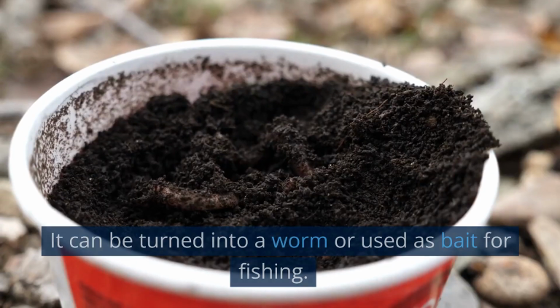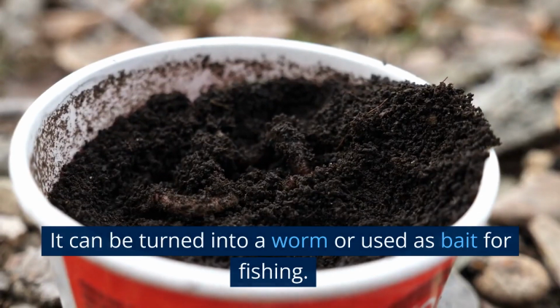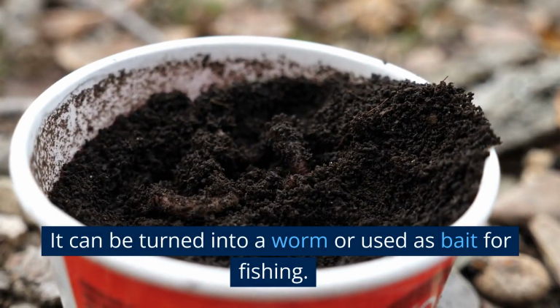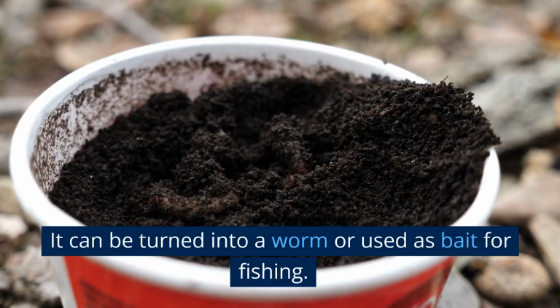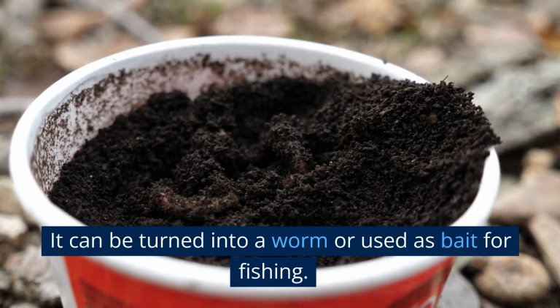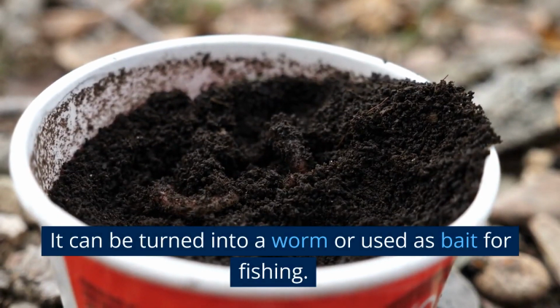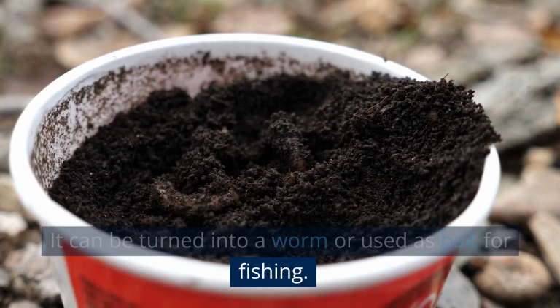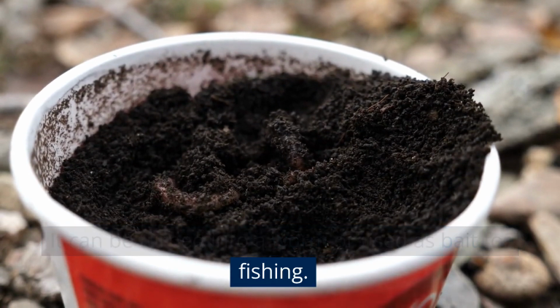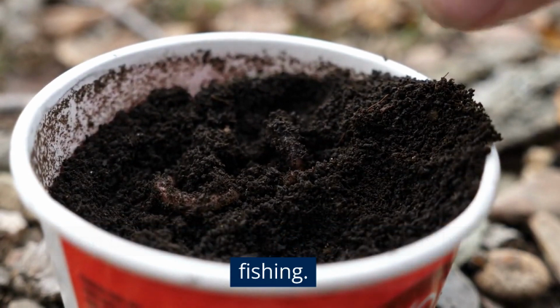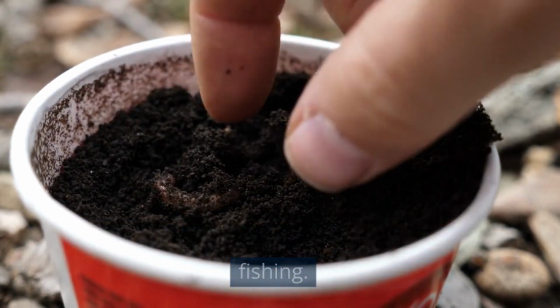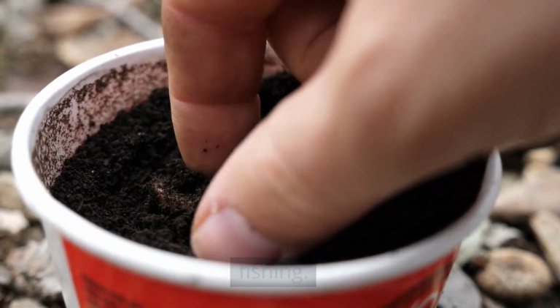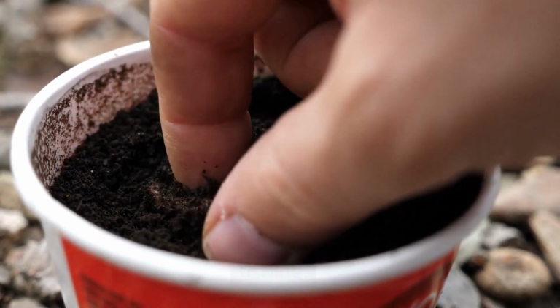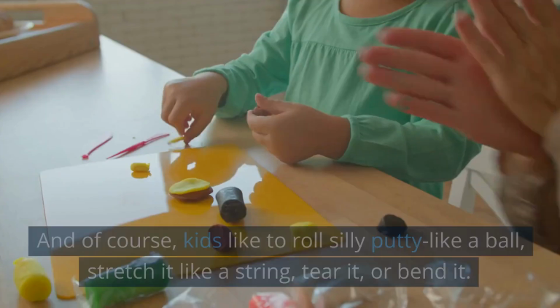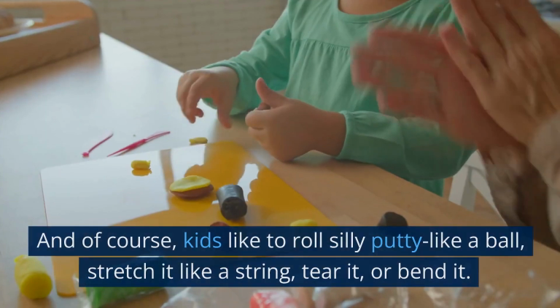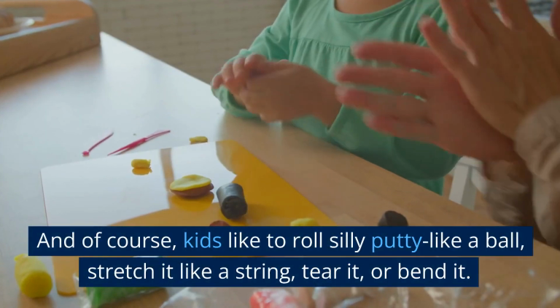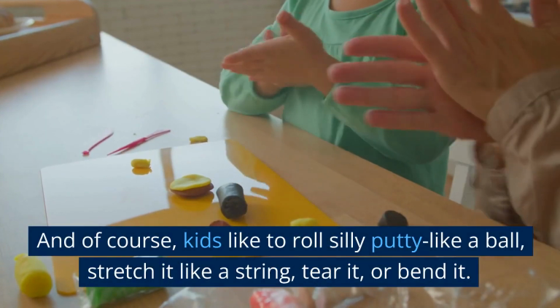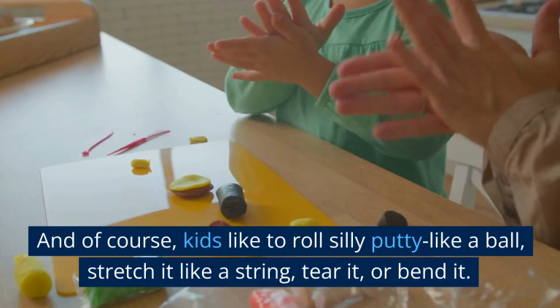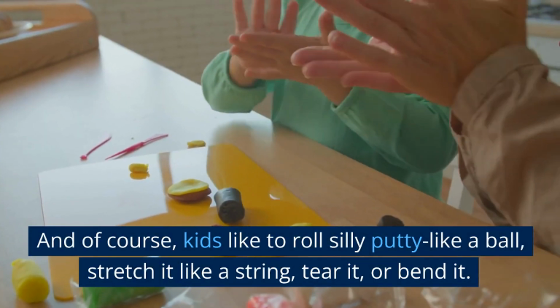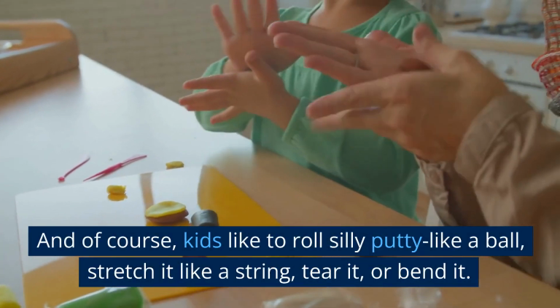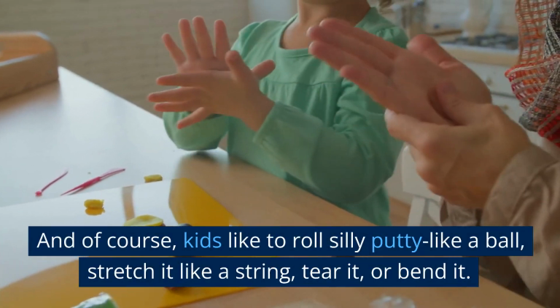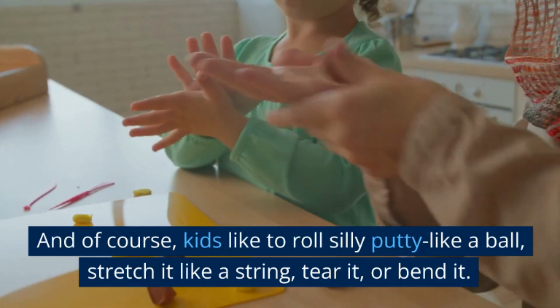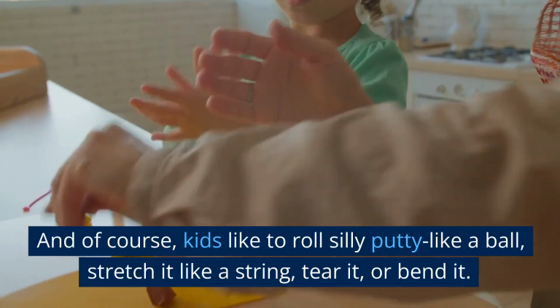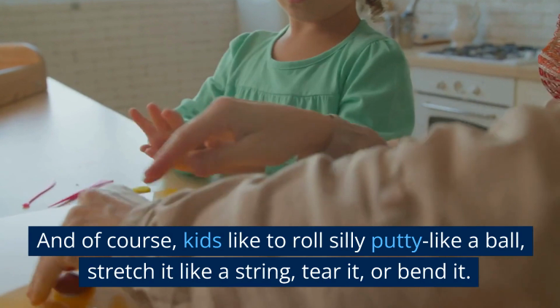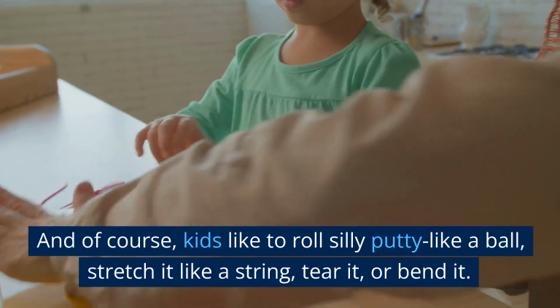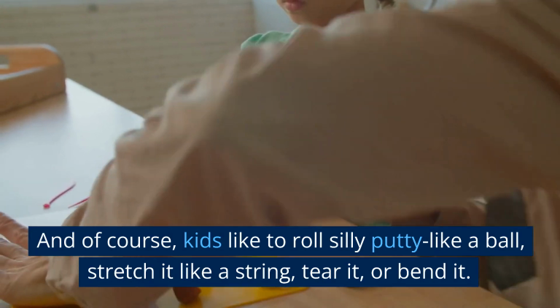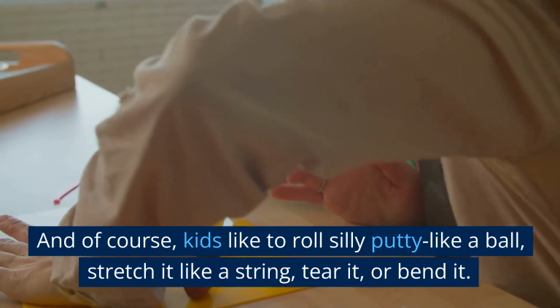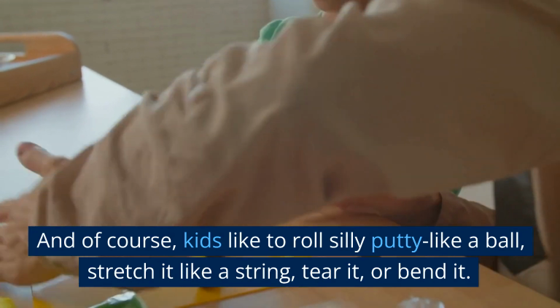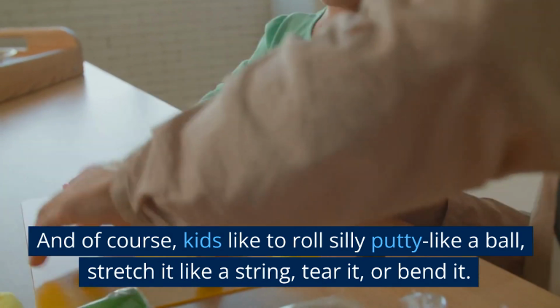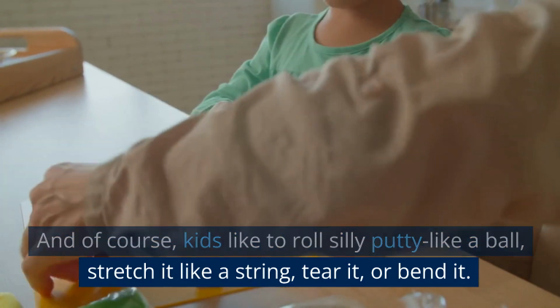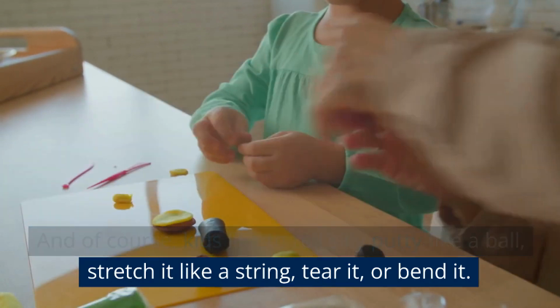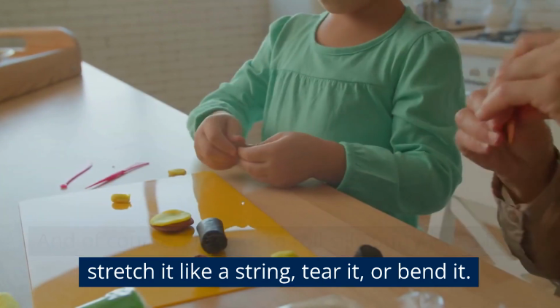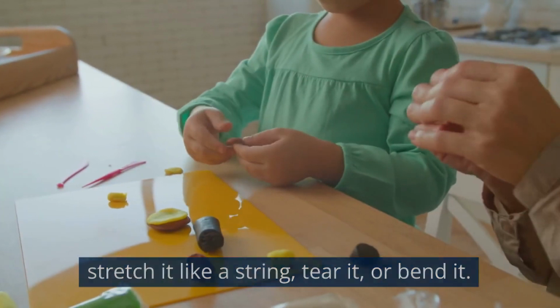It can be turned into a worm or used as bait for fishing. And of course kids like to roll Silly Putty like a ball, stretch it like a string, tear it or bend it.